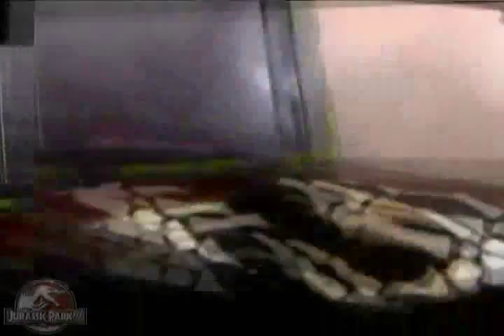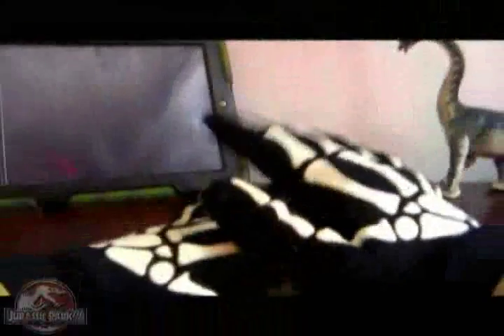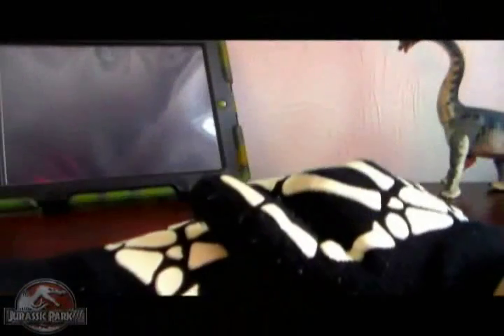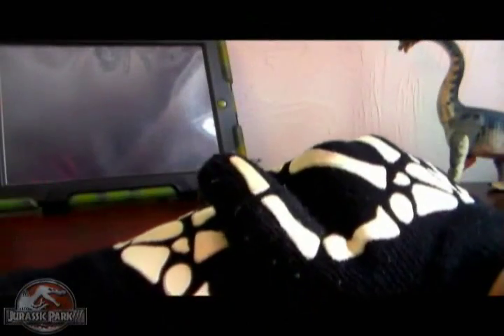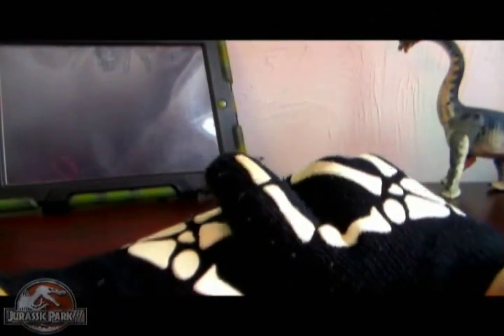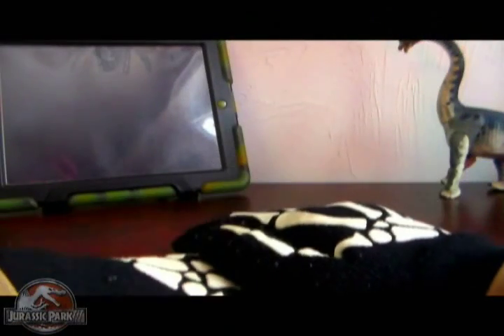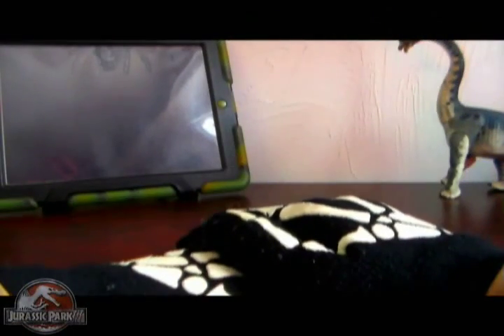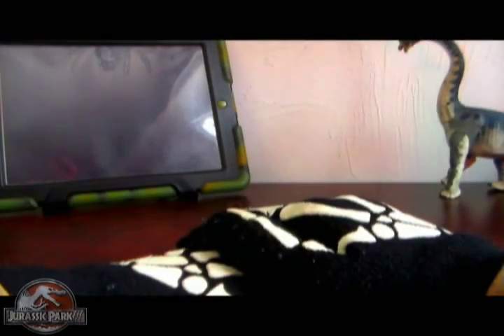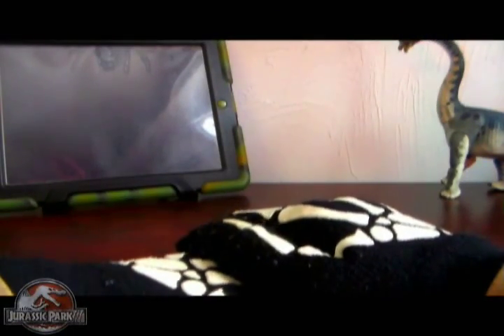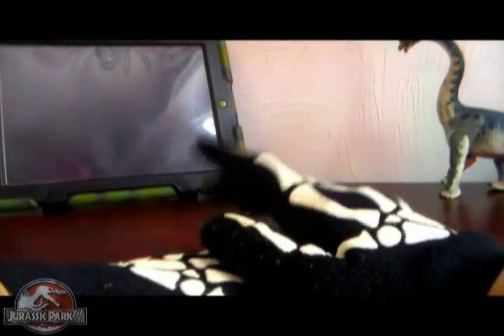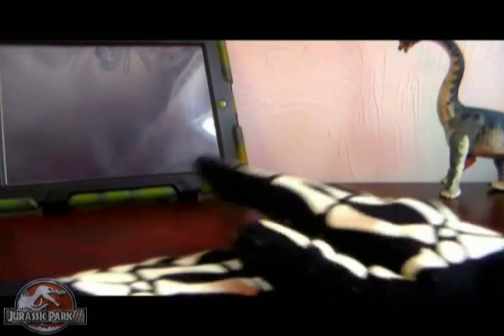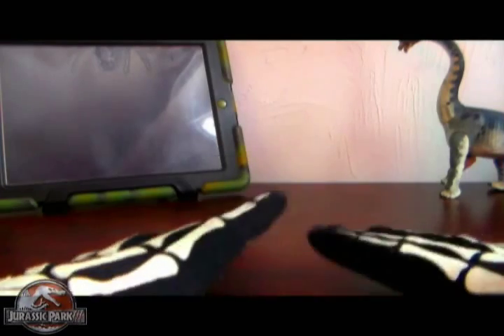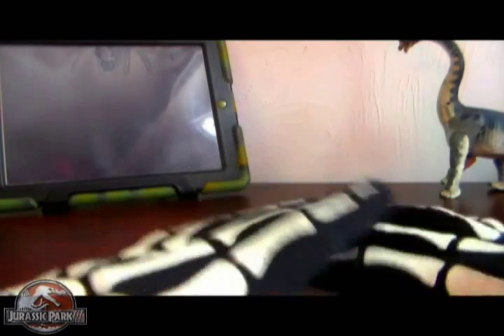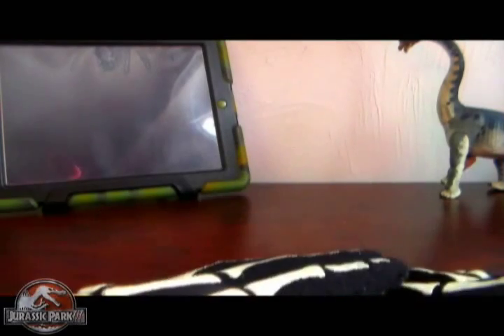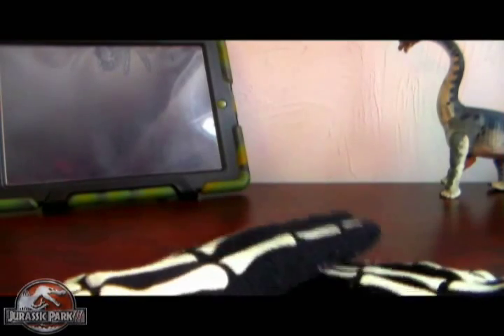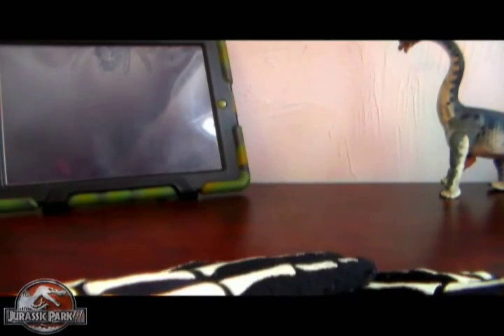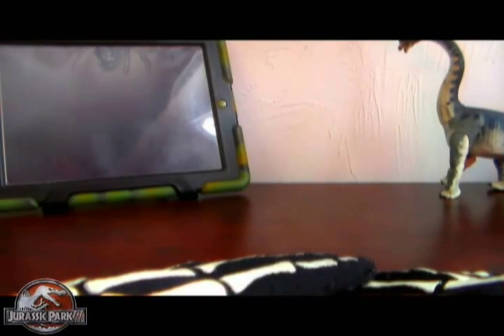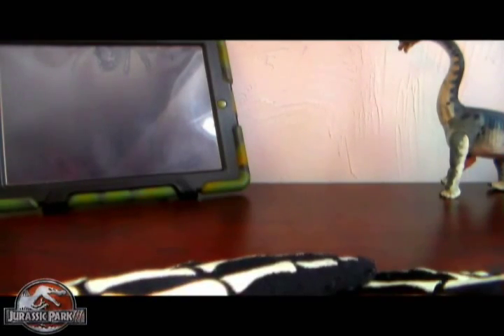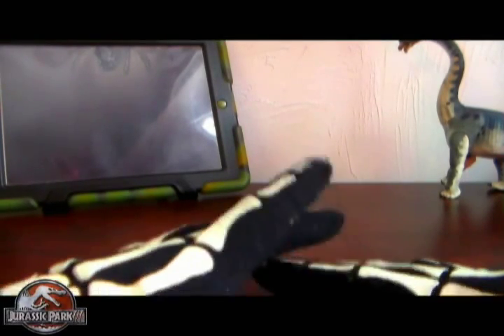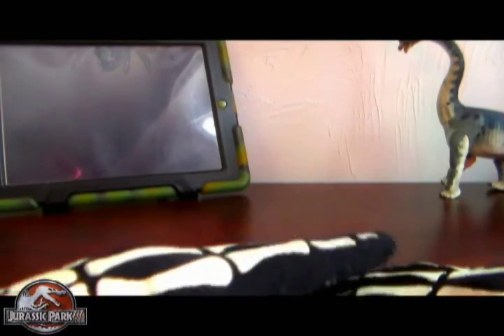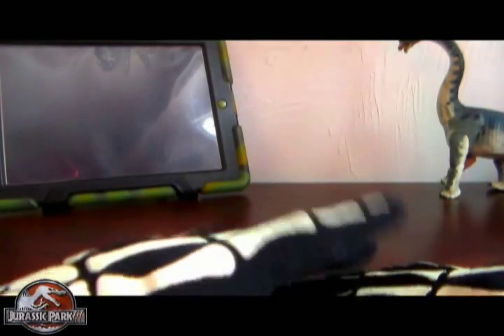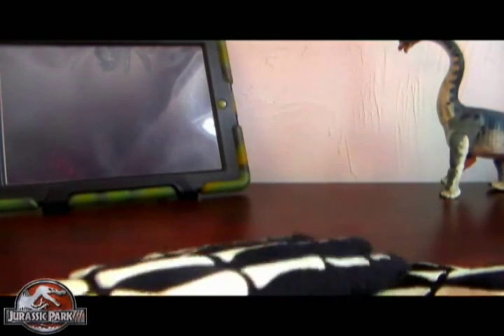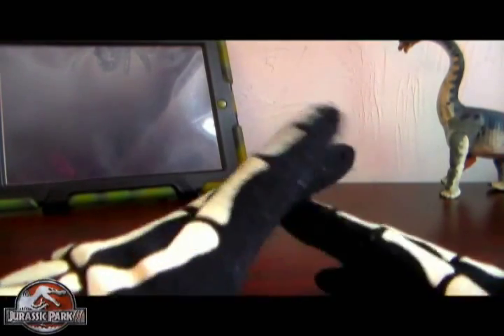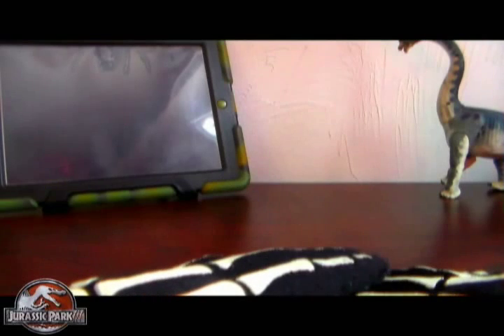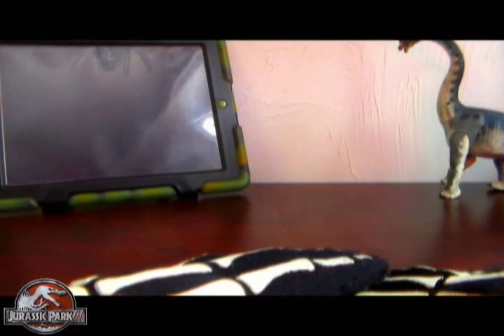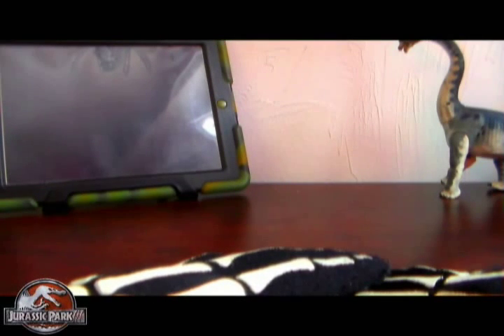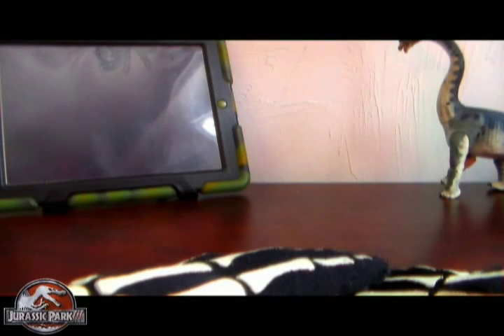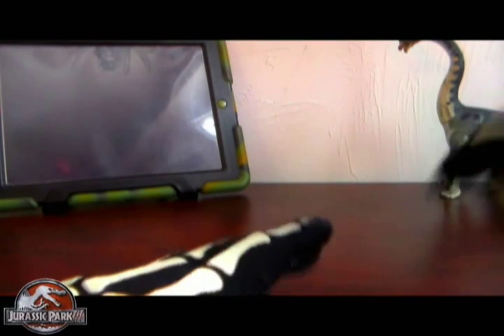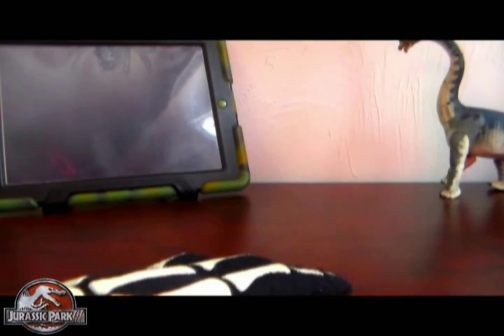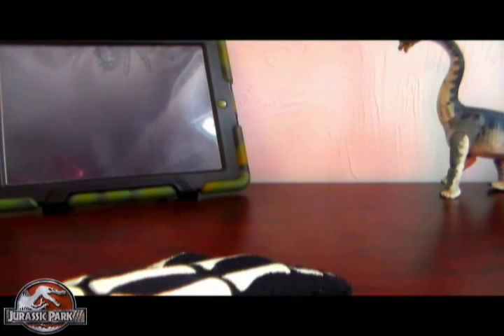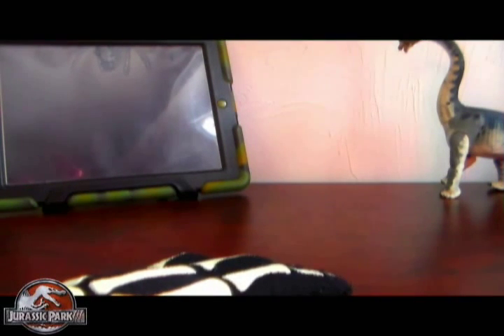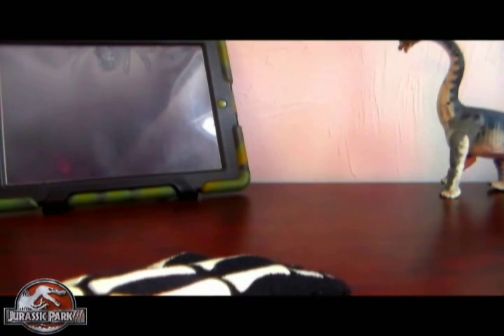Red Hunny here guys, back with another Jurassic Park 3 review. I'm going to be looking at another vehicle from the Jurassic Park 3 Hasbro line. There weren't really many vehicles, but this was another one.